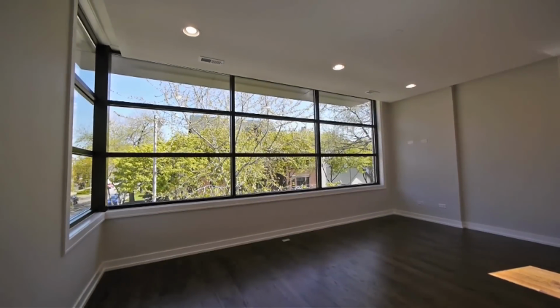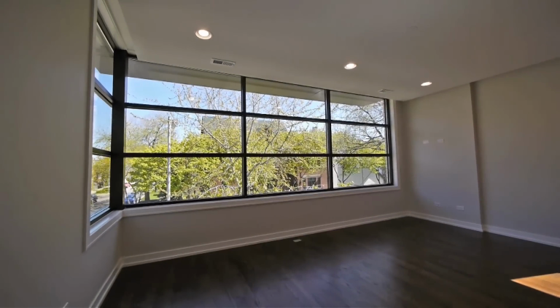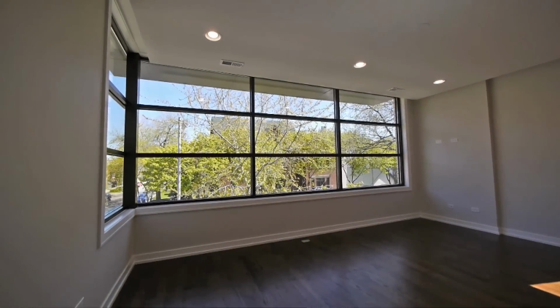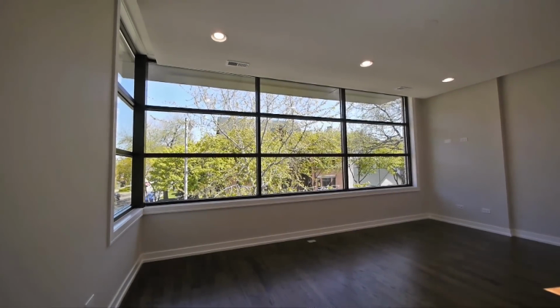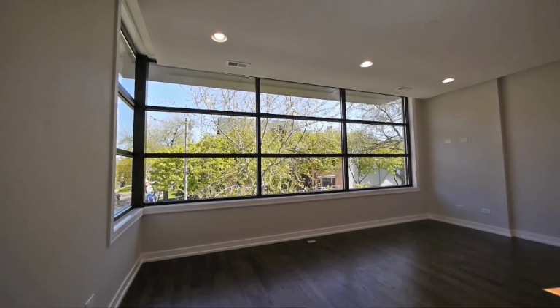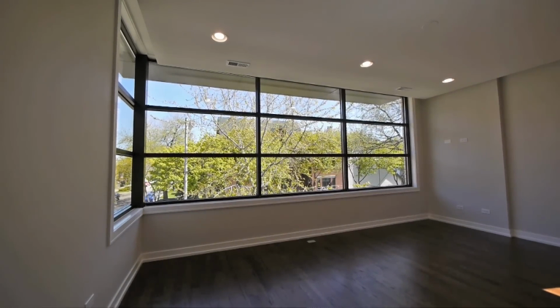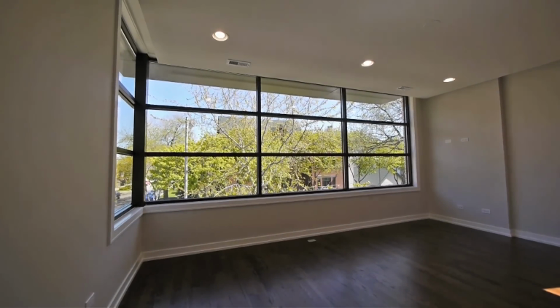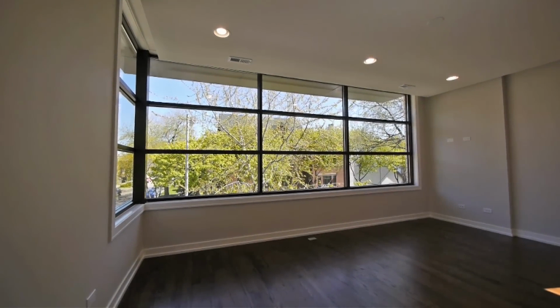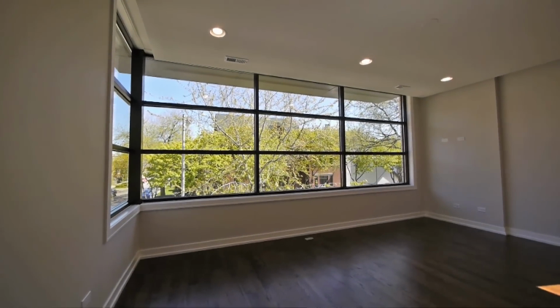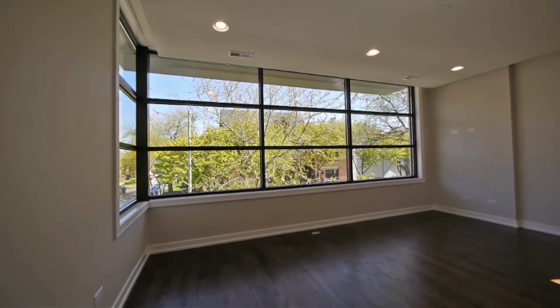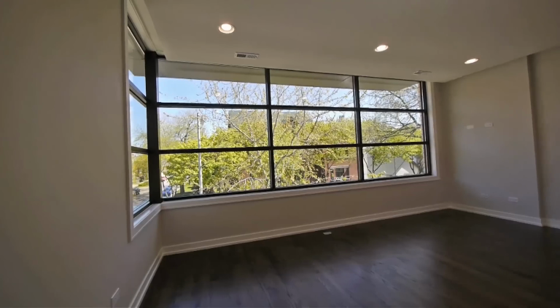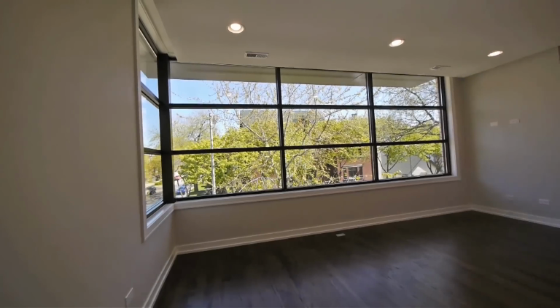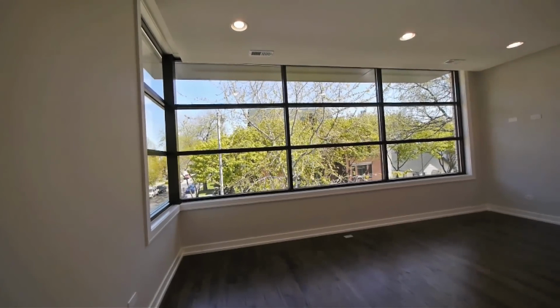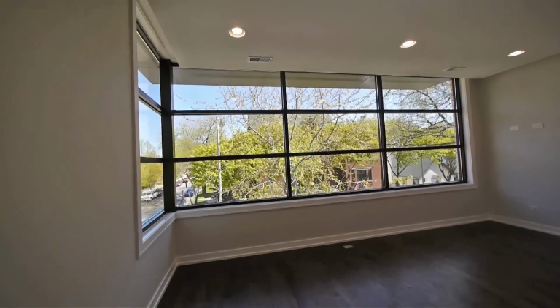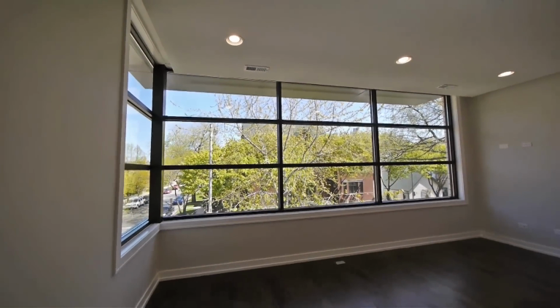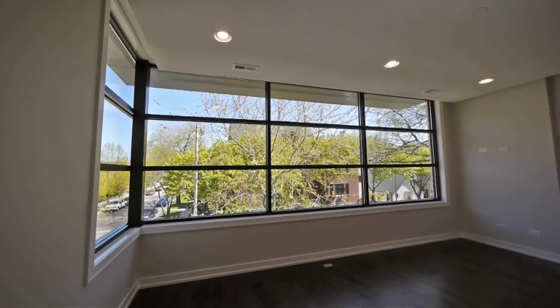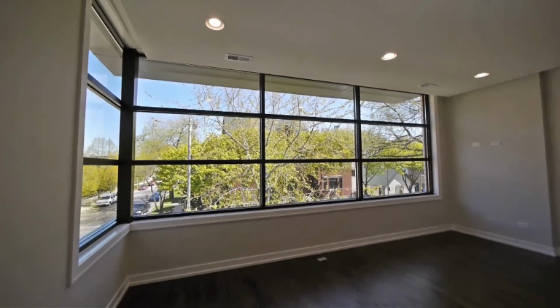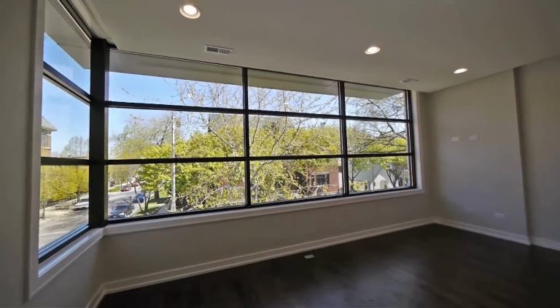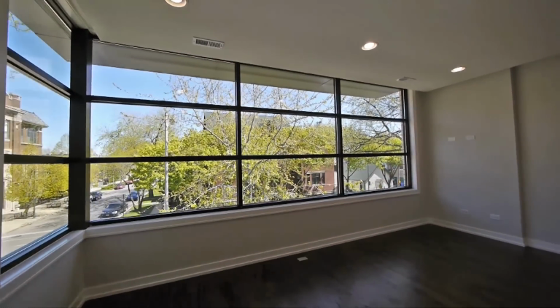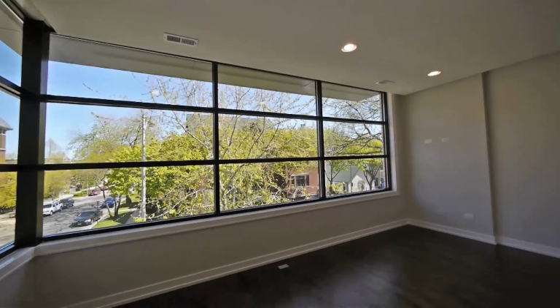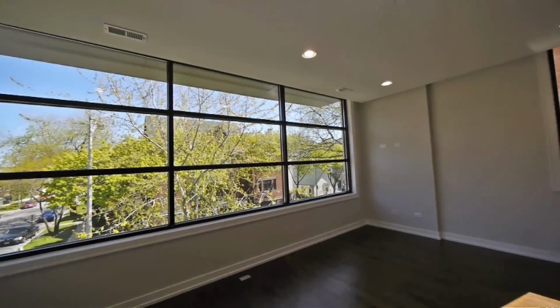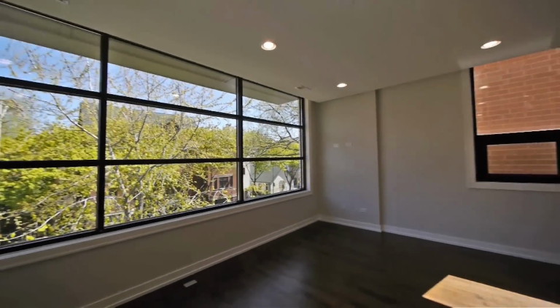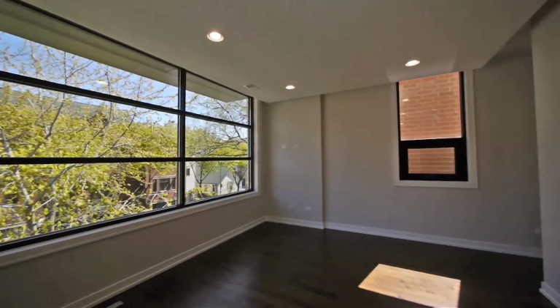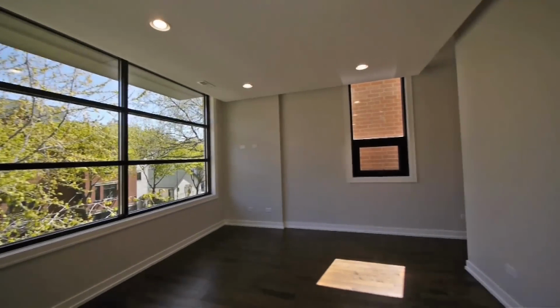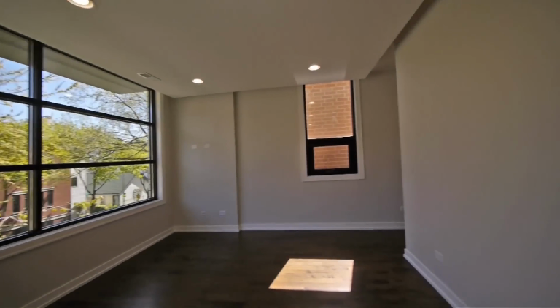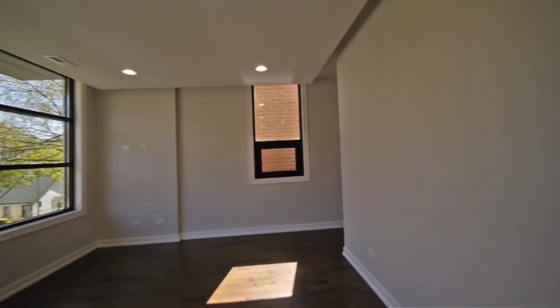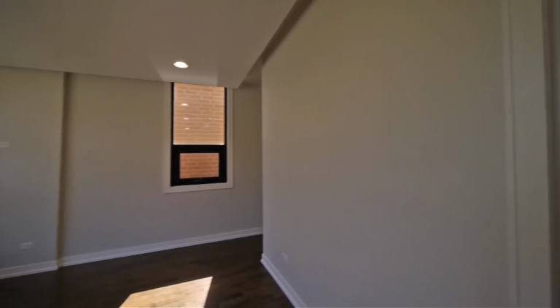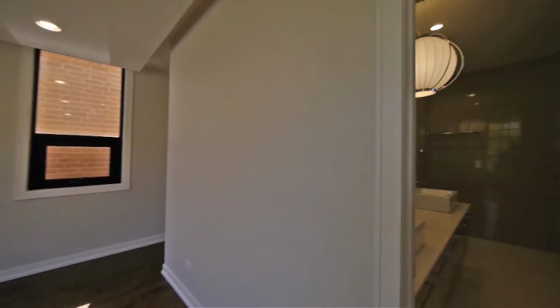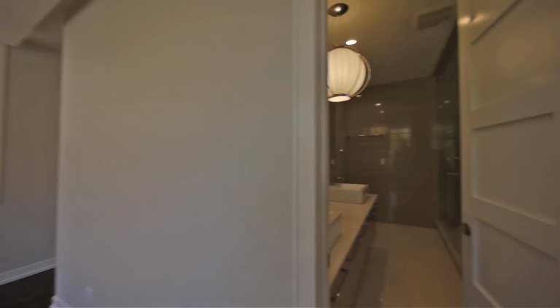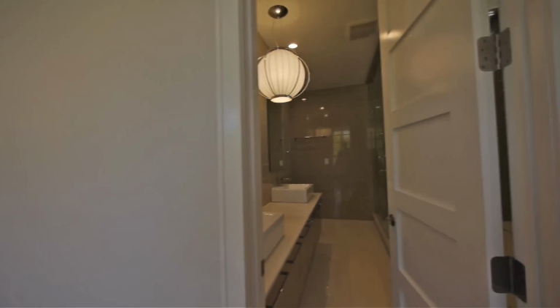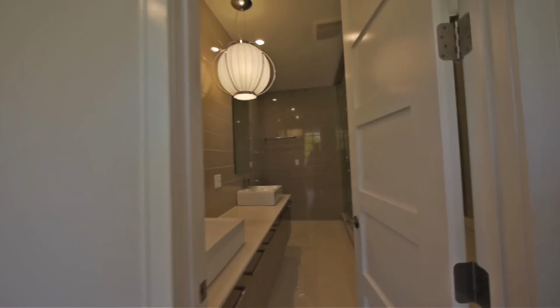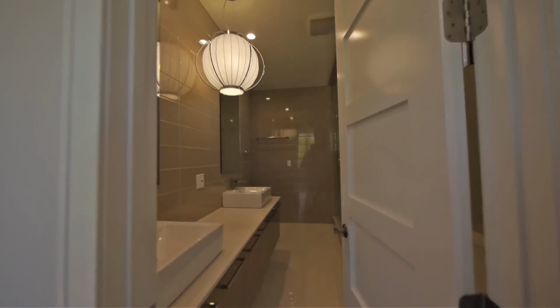This is a great room. The view is wonderful, the space is great. Just a ton of light coming in, which makes this room absolutely great.